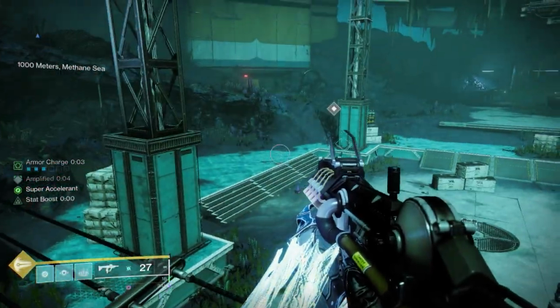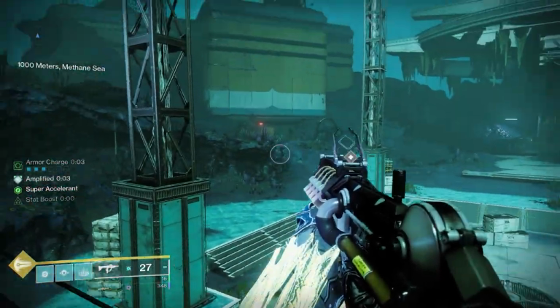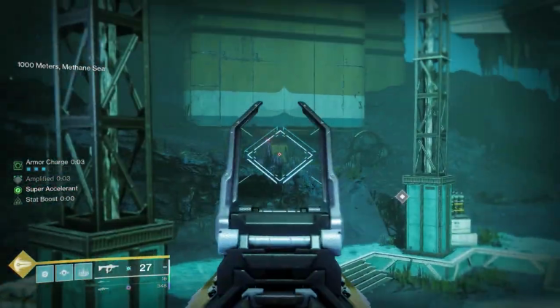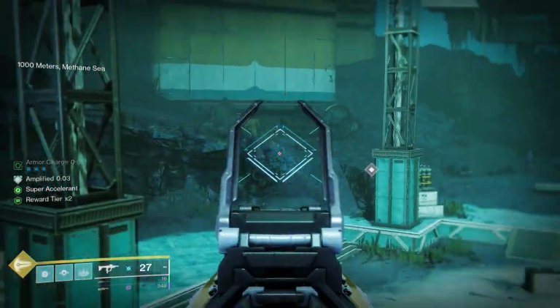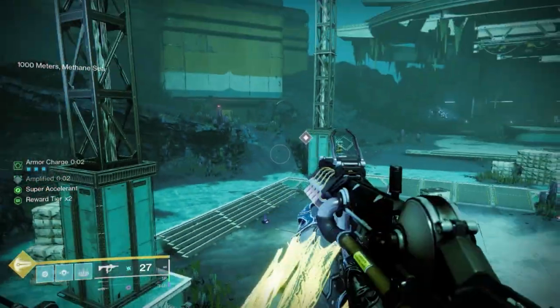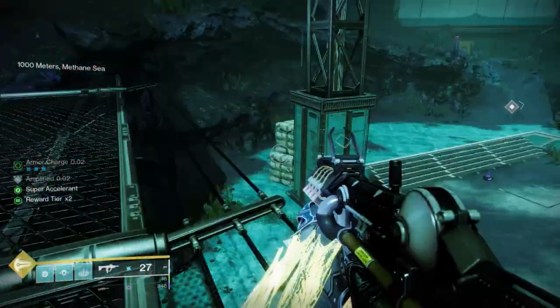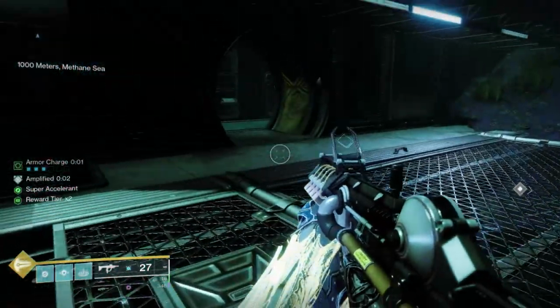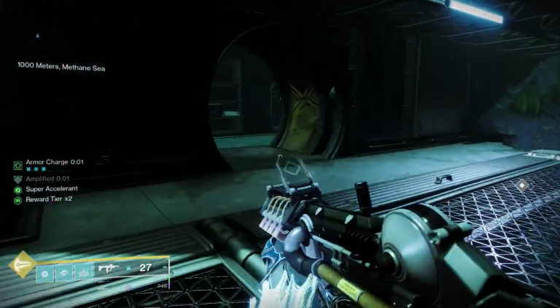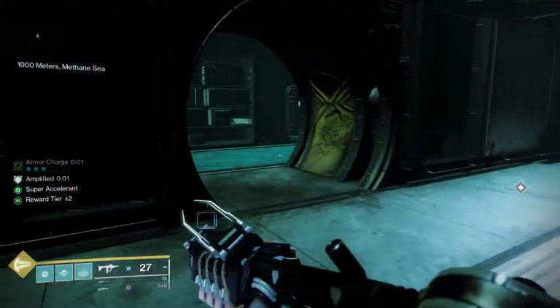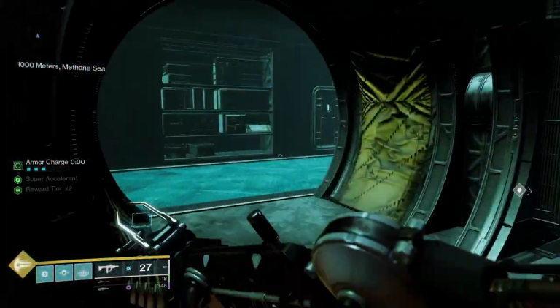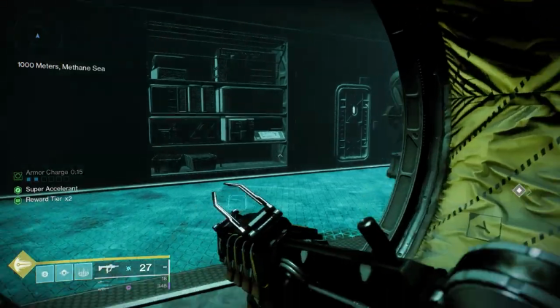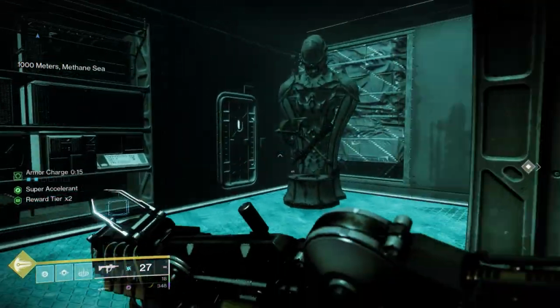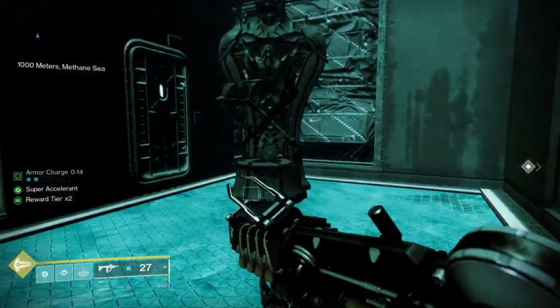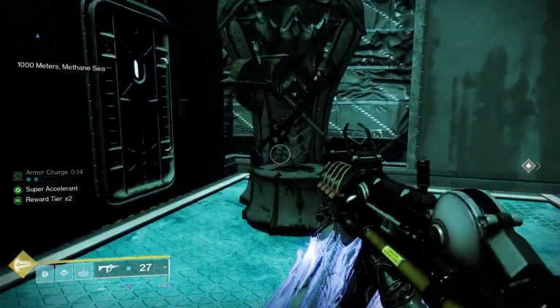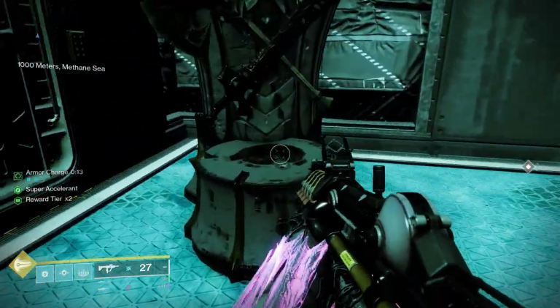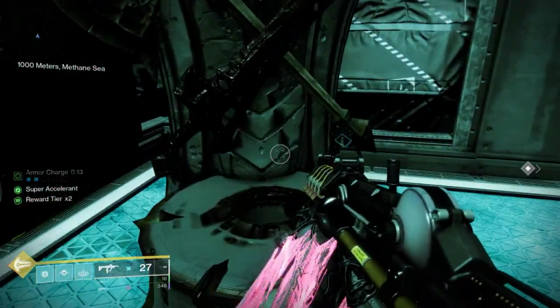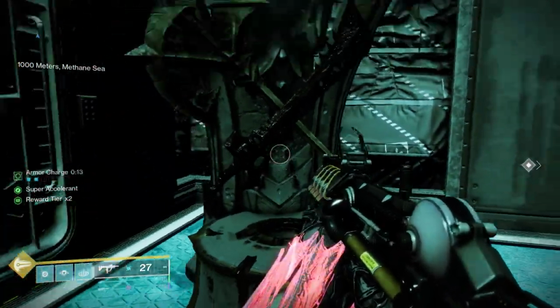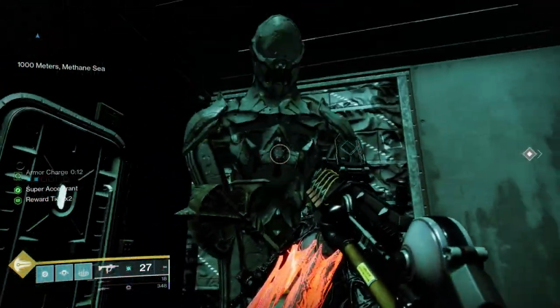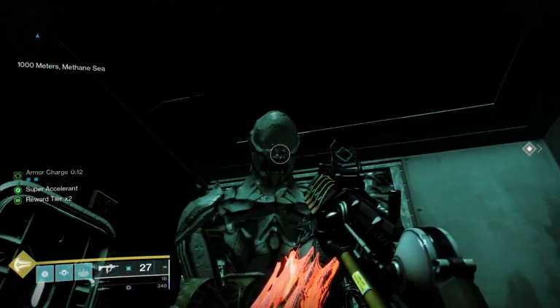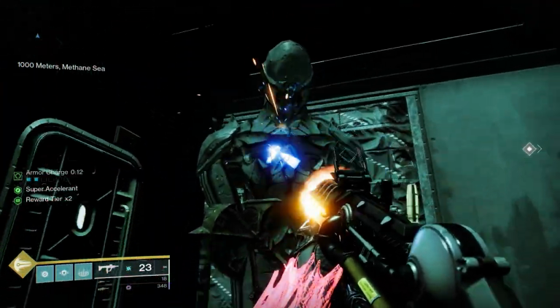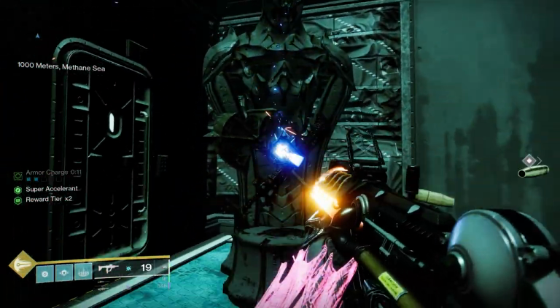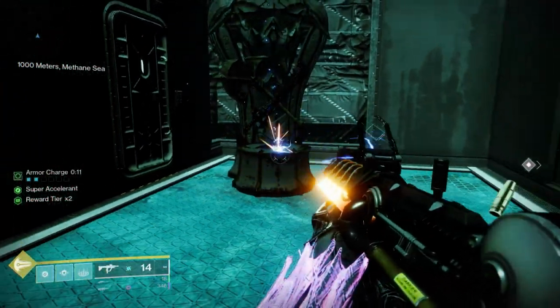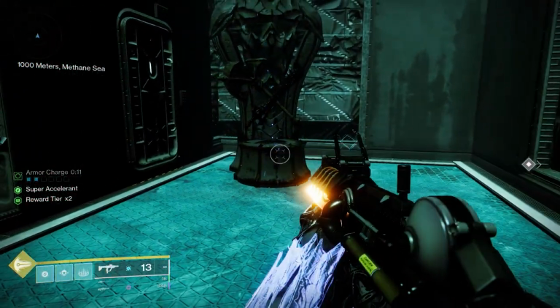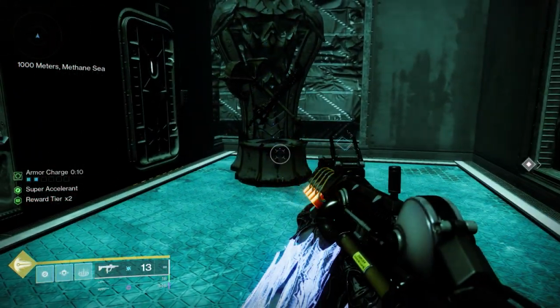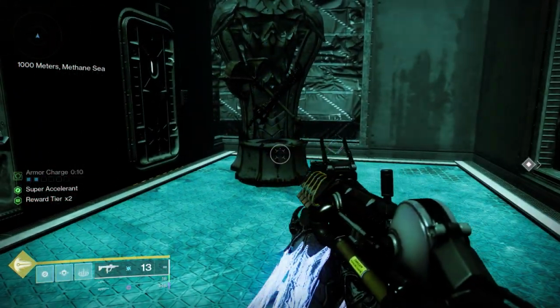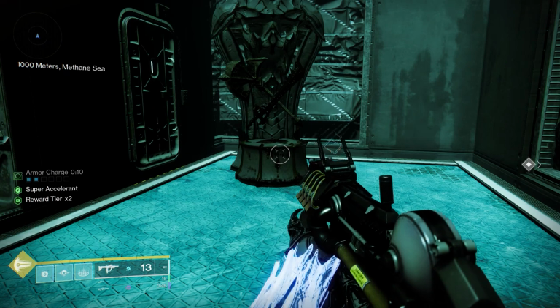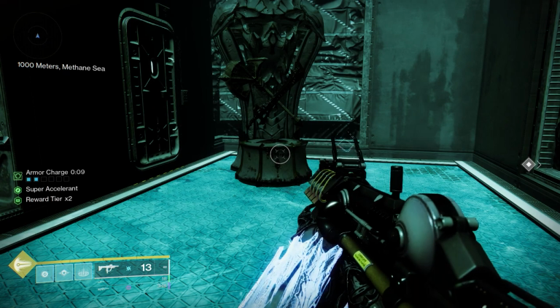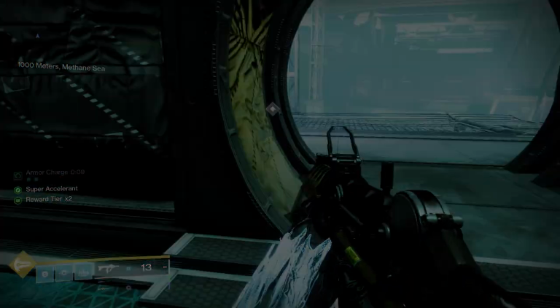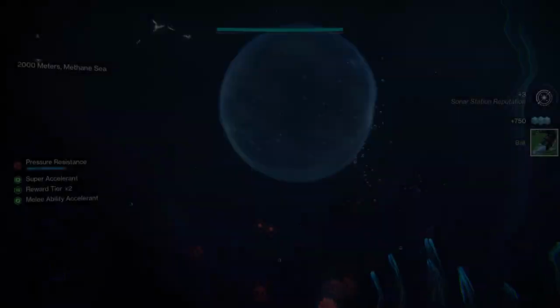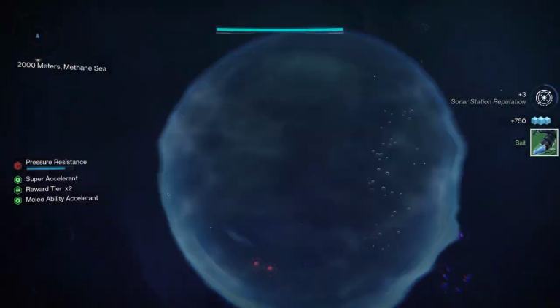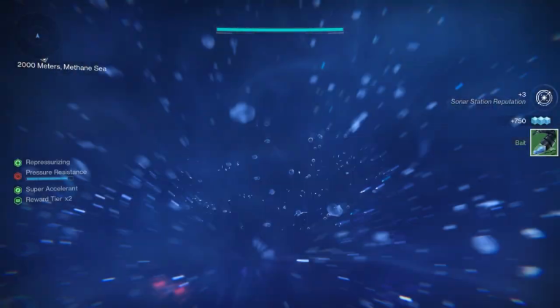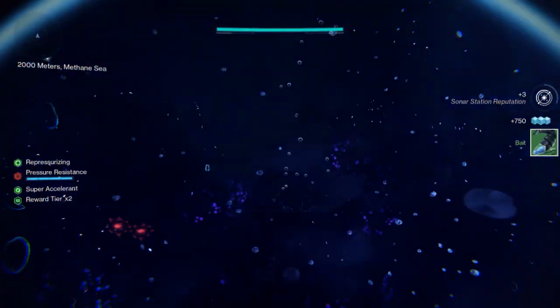The second statue is after you do the first encounter, and it's going to be in this room to the left. This door does not open until you complete the encounter, so you have to wait until that's done.